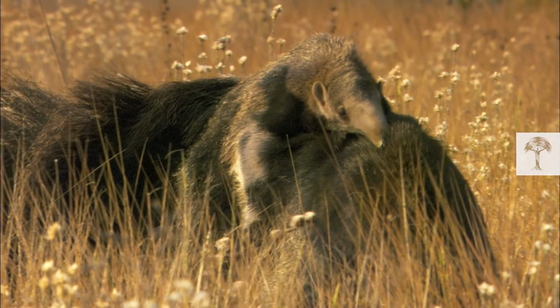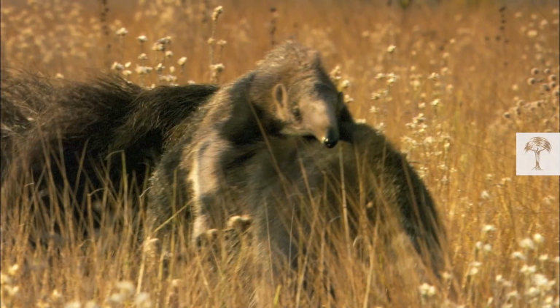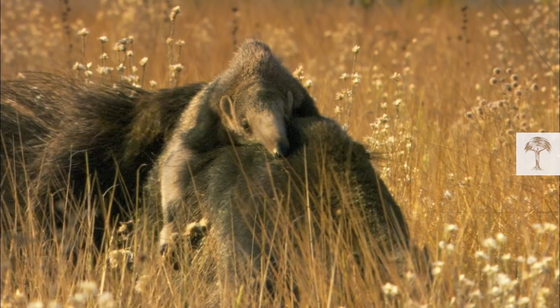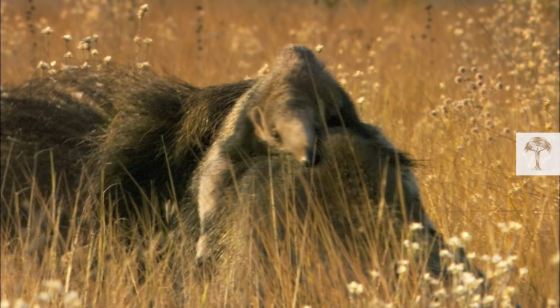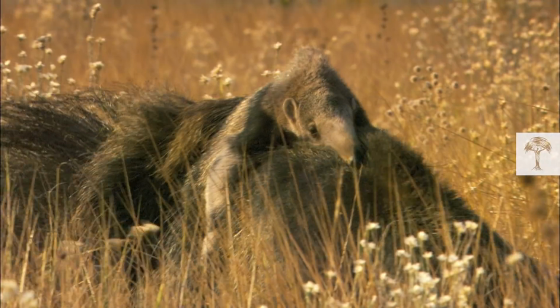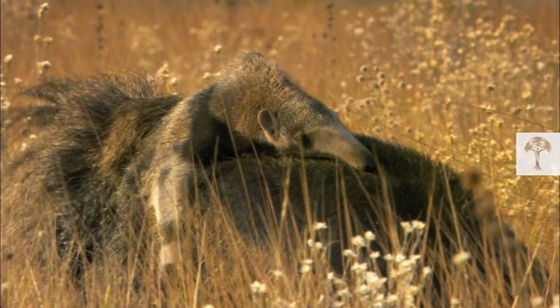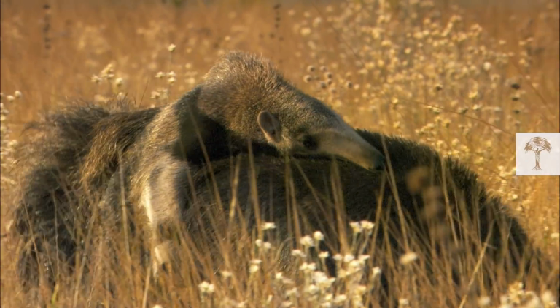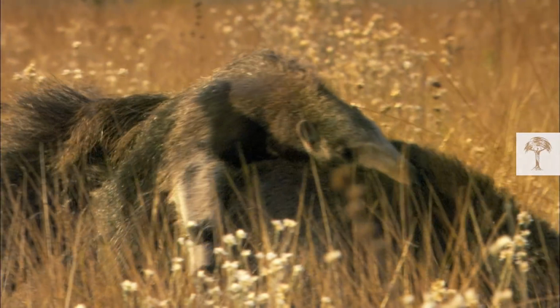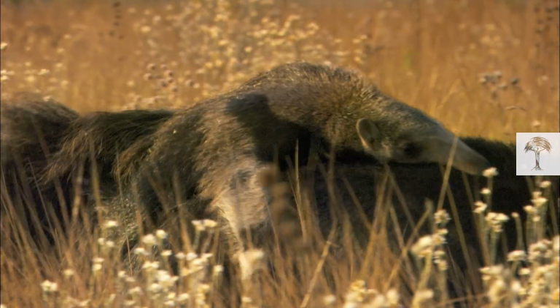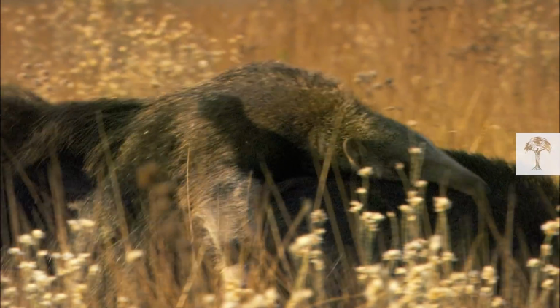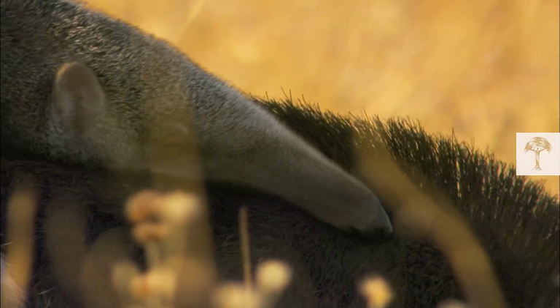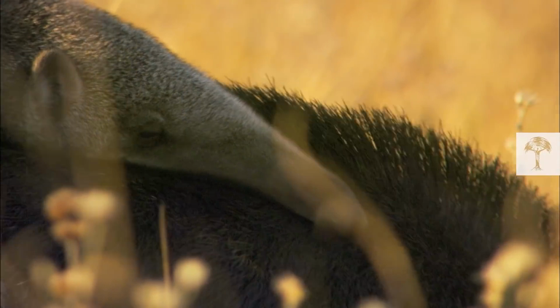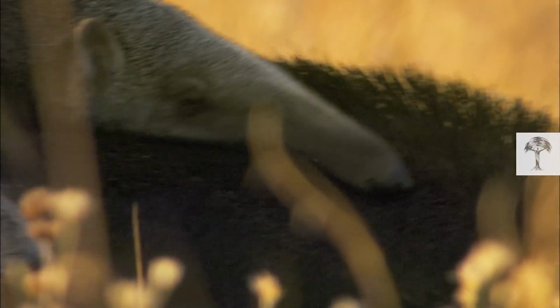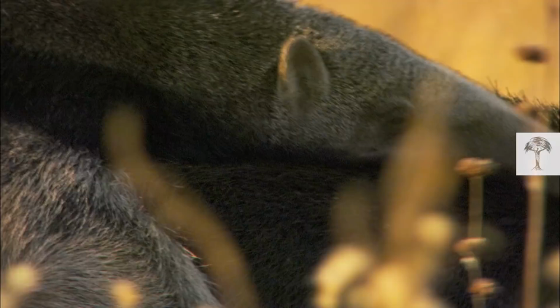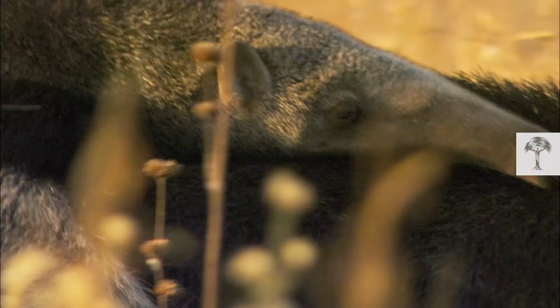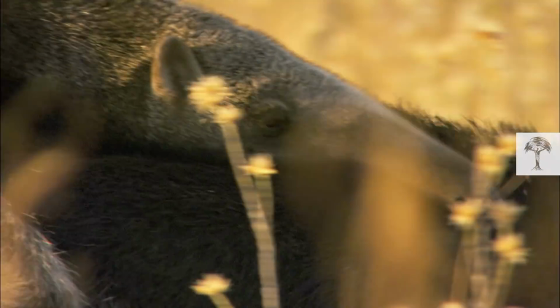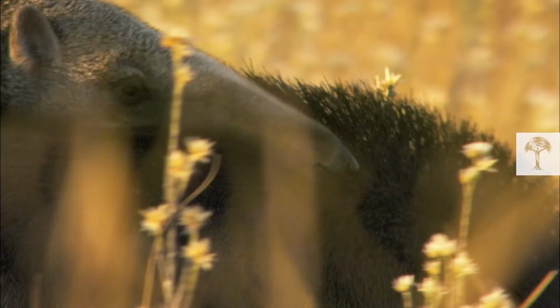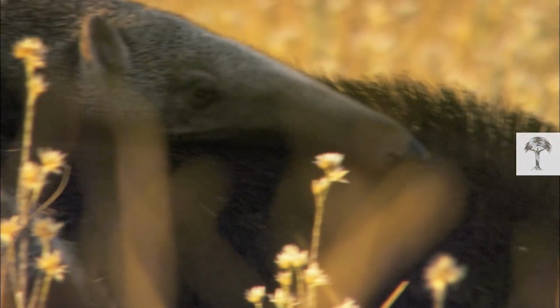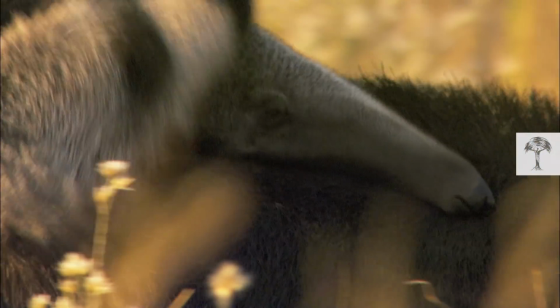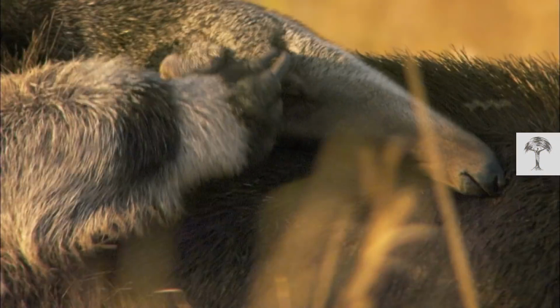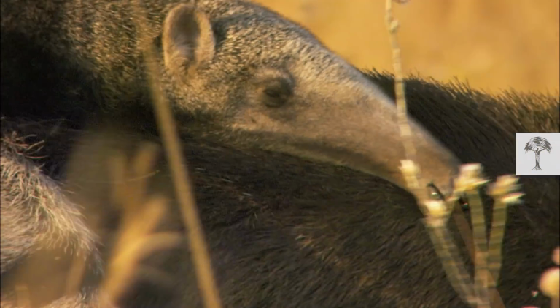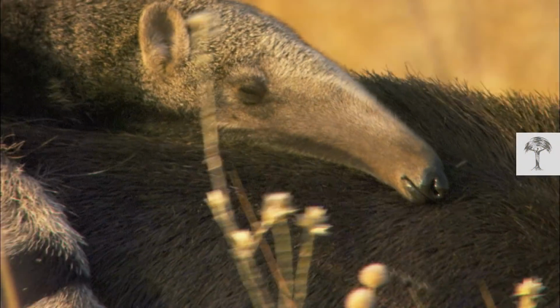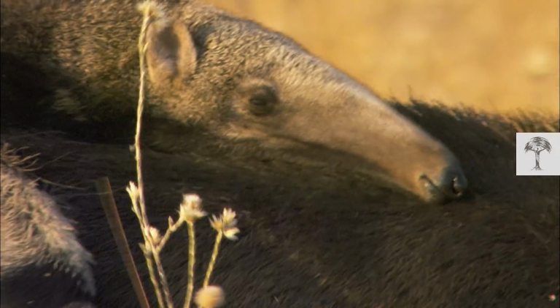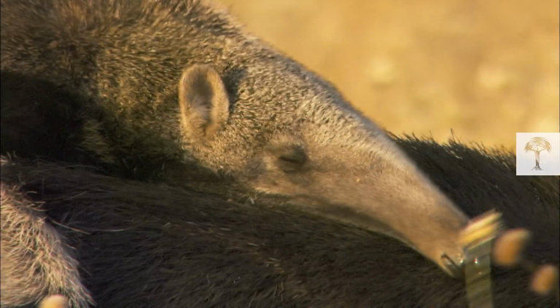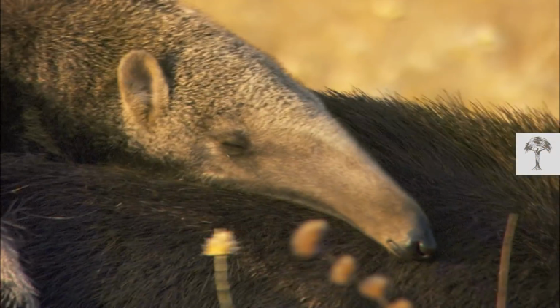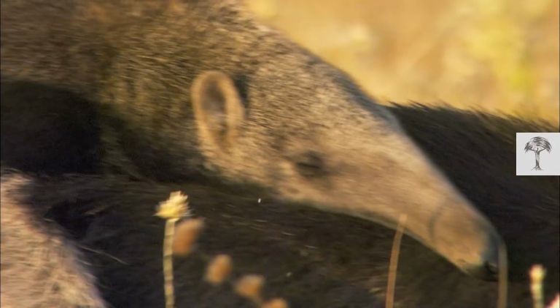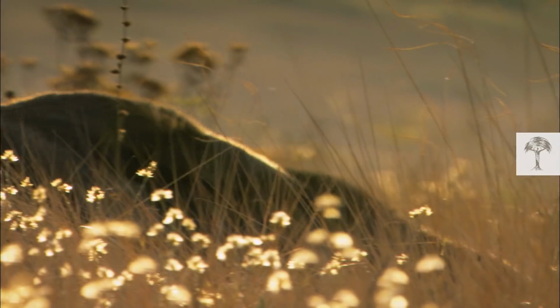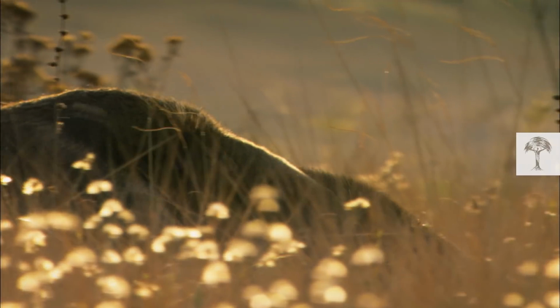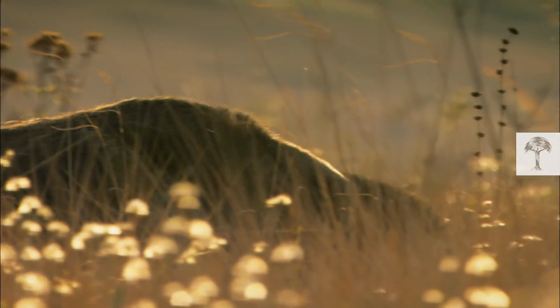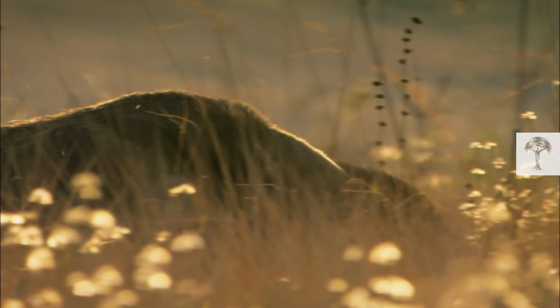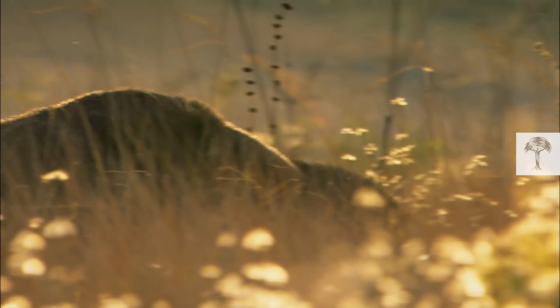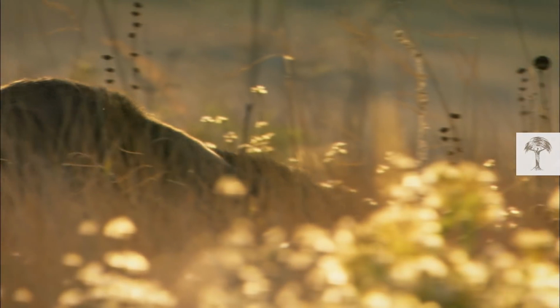The pup spends the first year of its life riding on the mother's back. The similar colouring allows the baby to vanish, while making its mother look bigger and less tempting to predators.